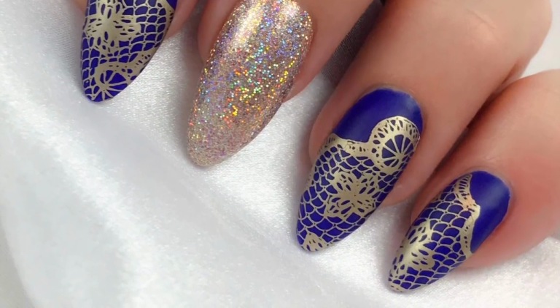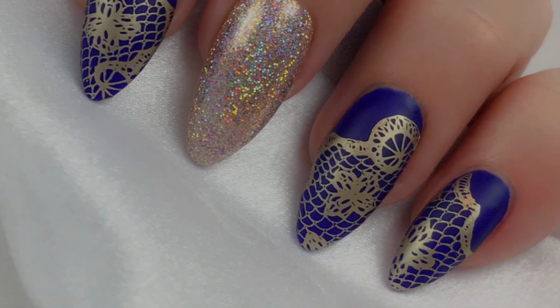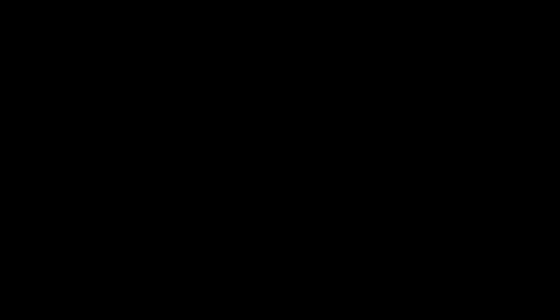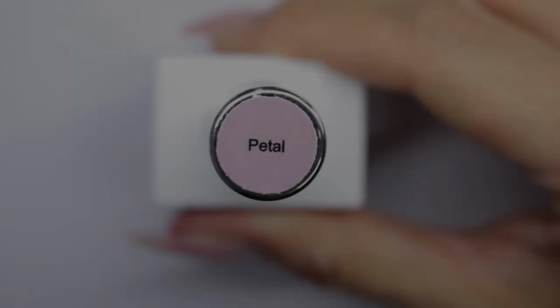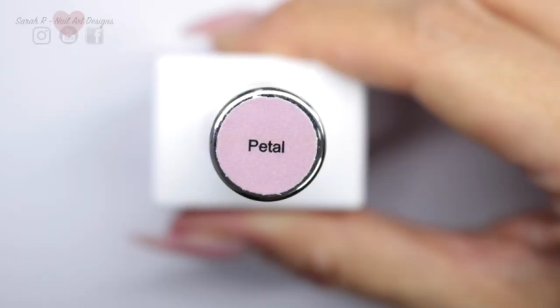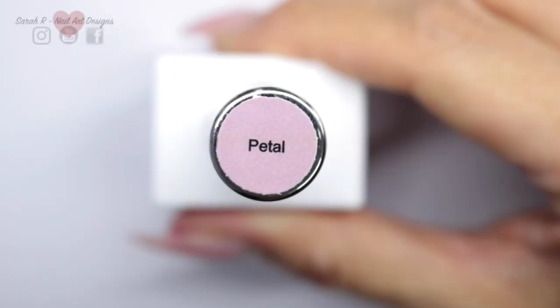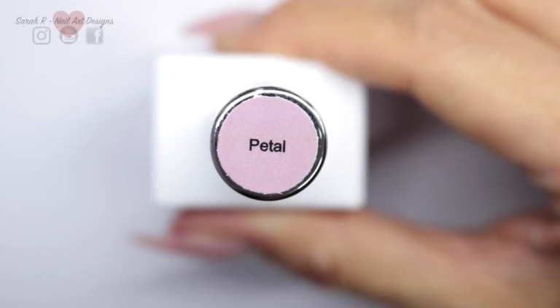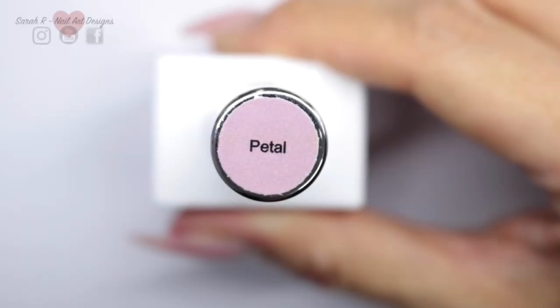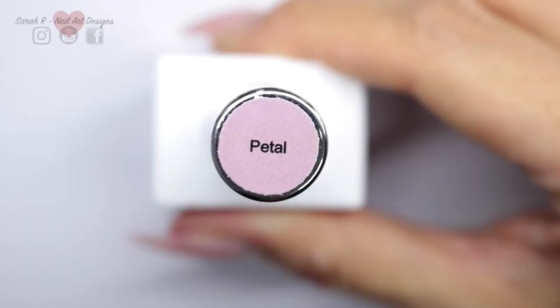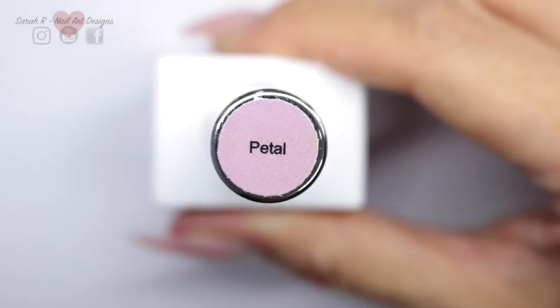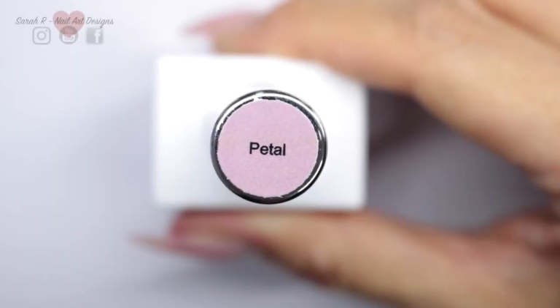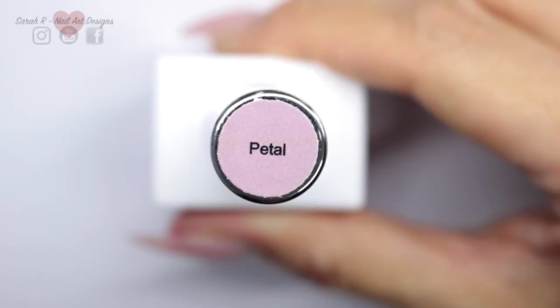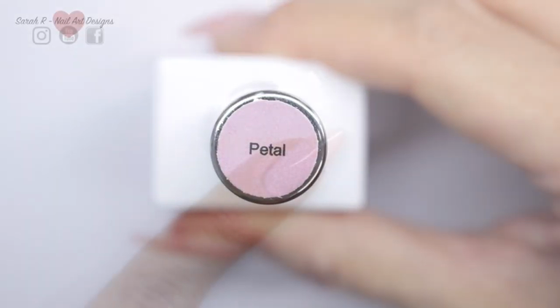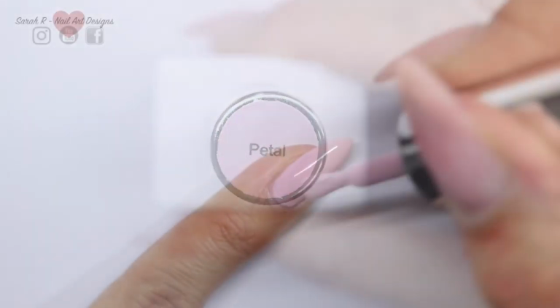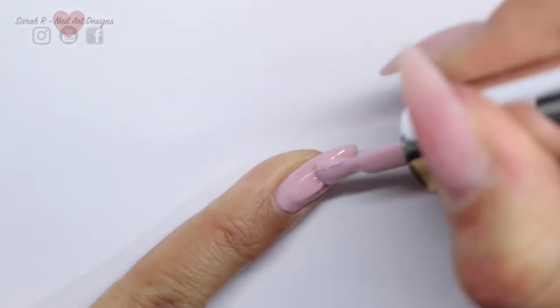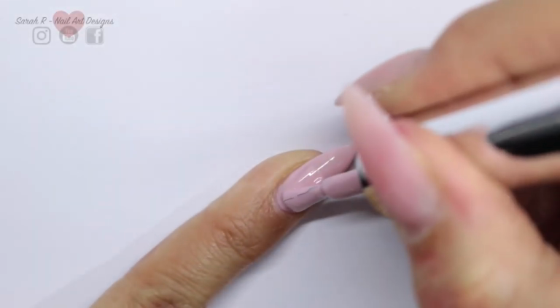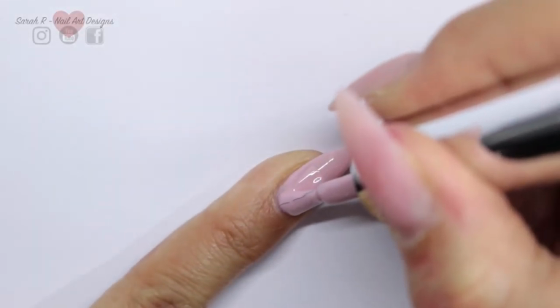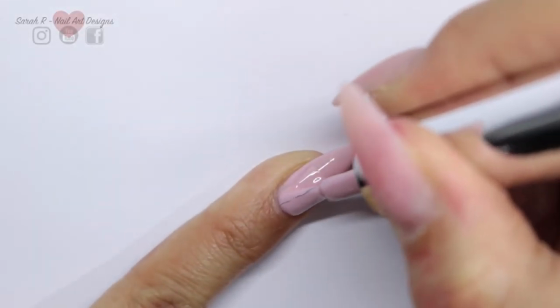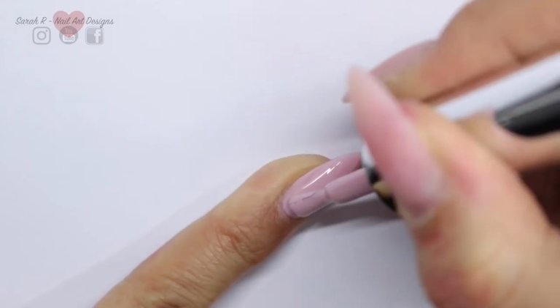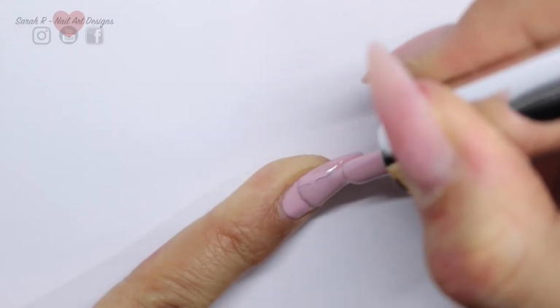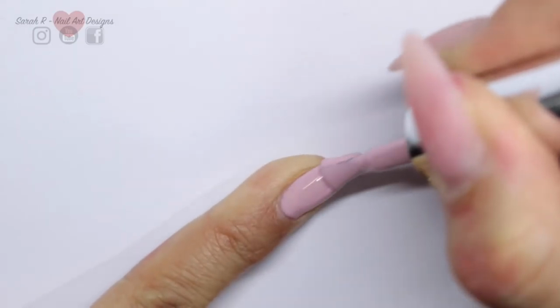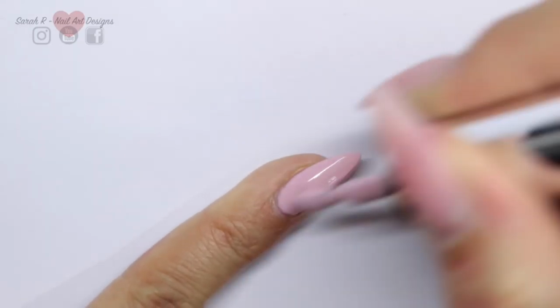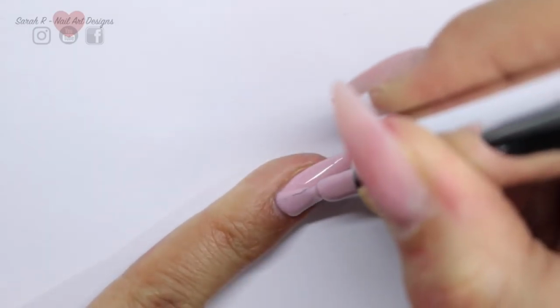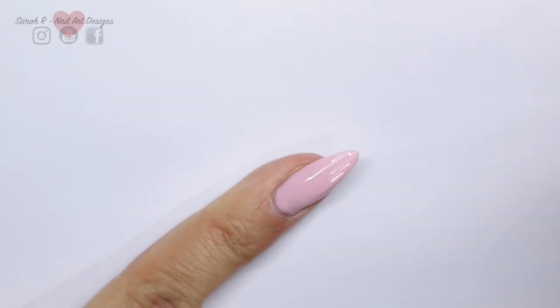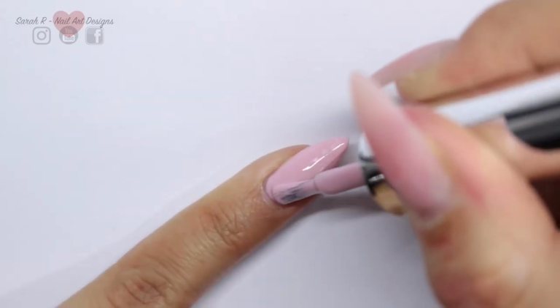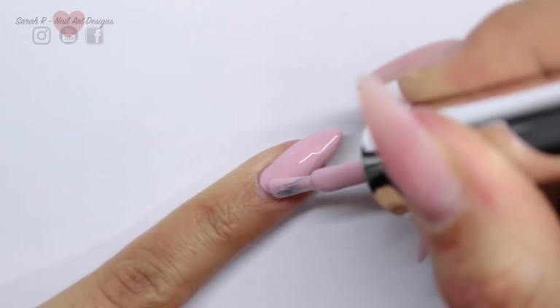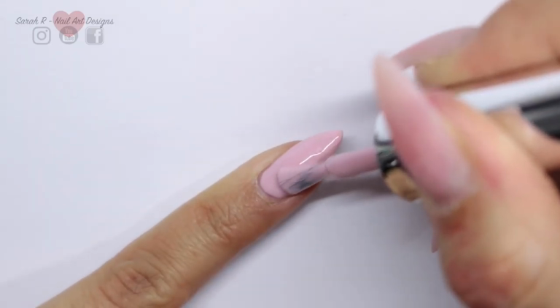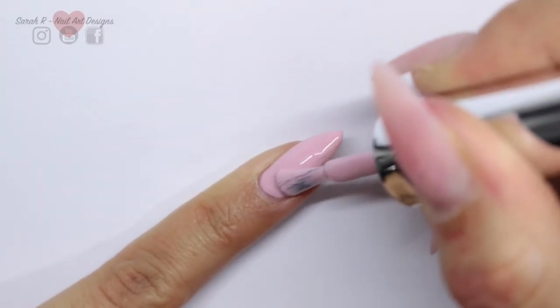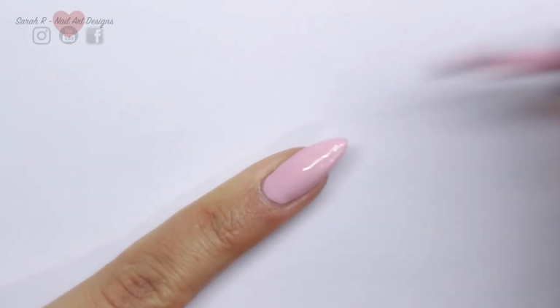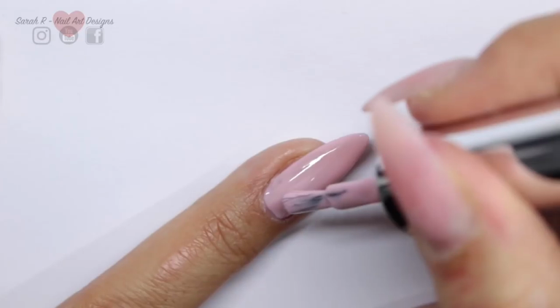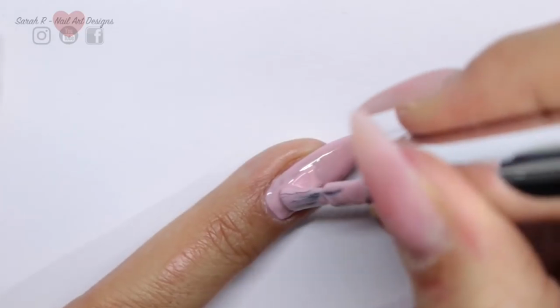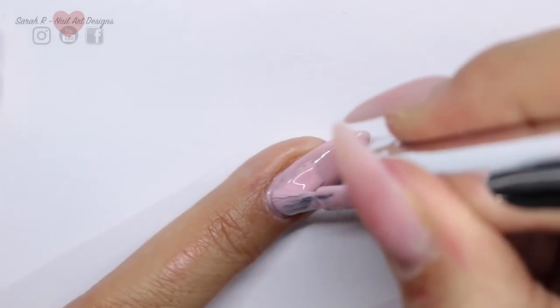I'm using this beautiful color from The Gel Bottle Ink called Petal. I'm going in here with my second coat, and then once that's all completed I'm going to cure that in my lamp.